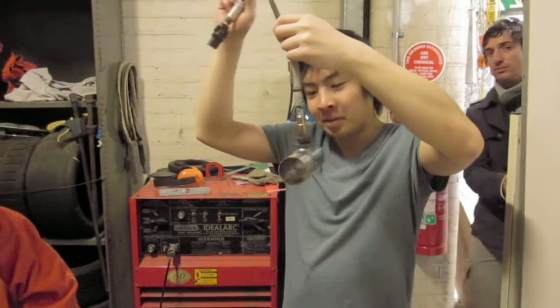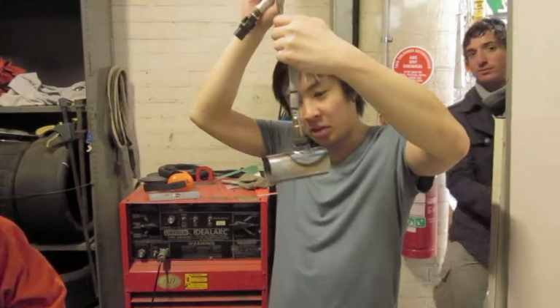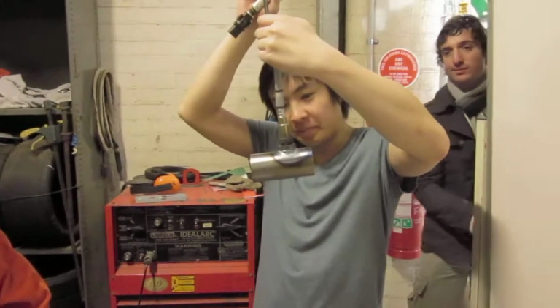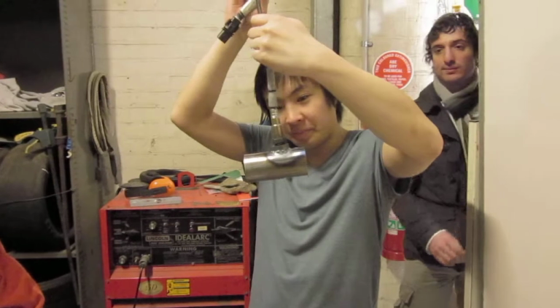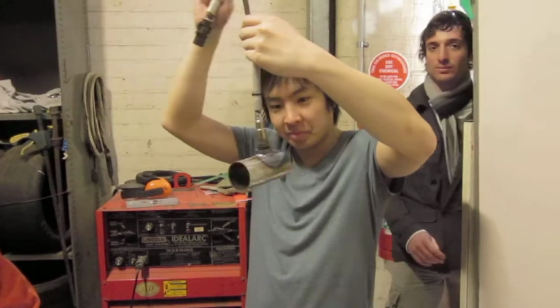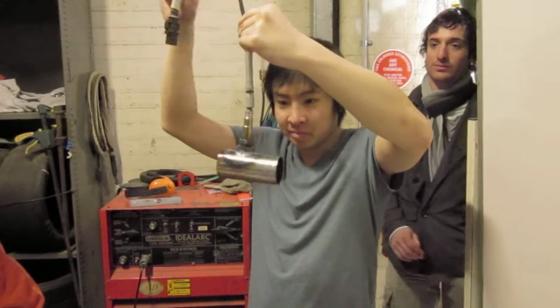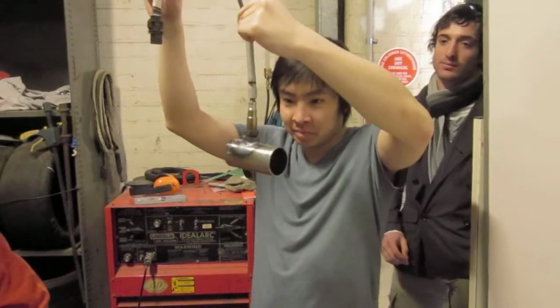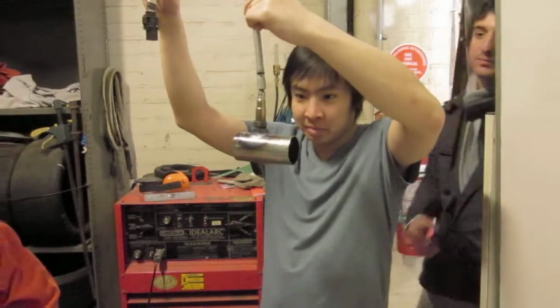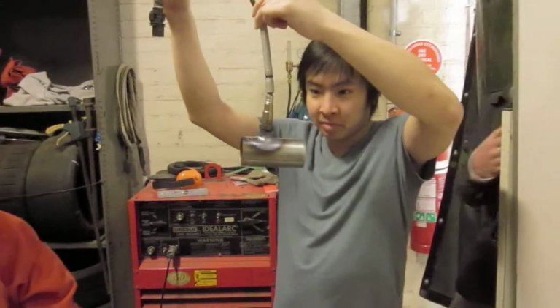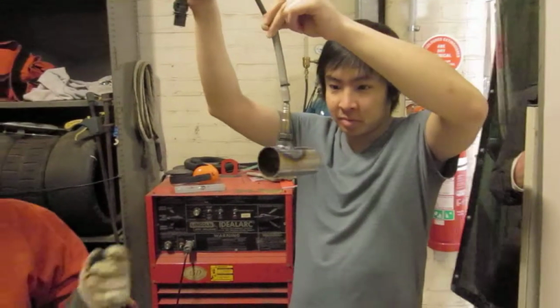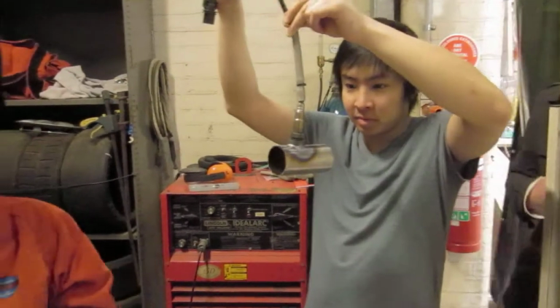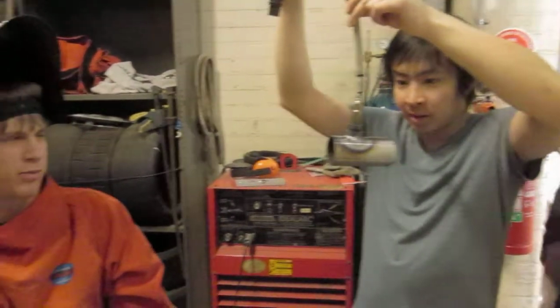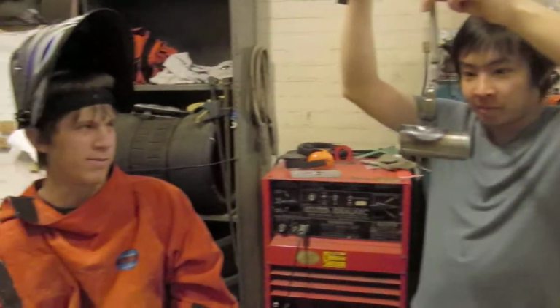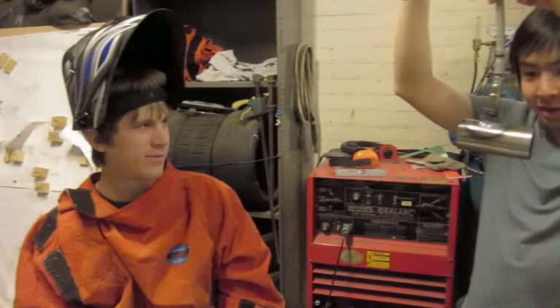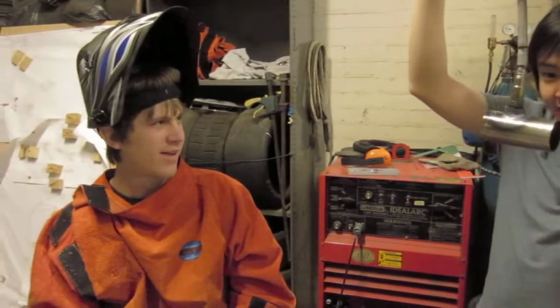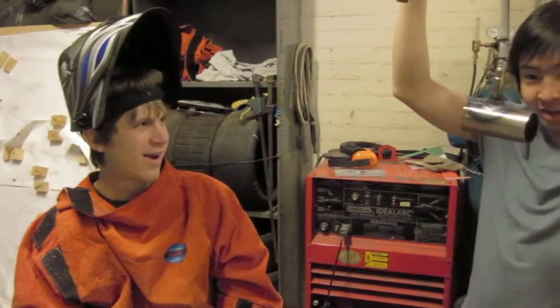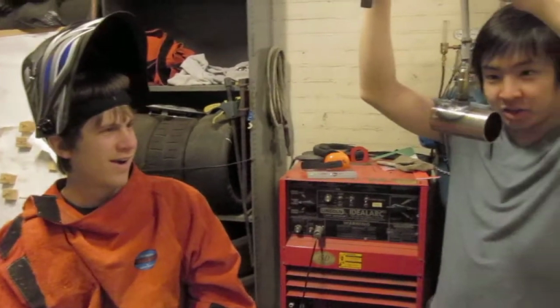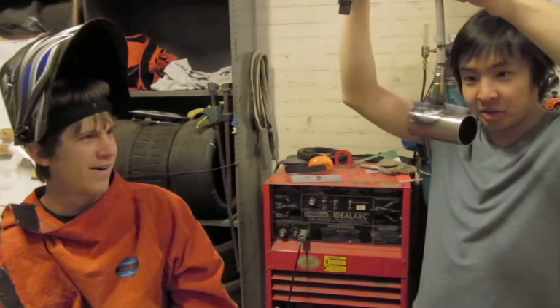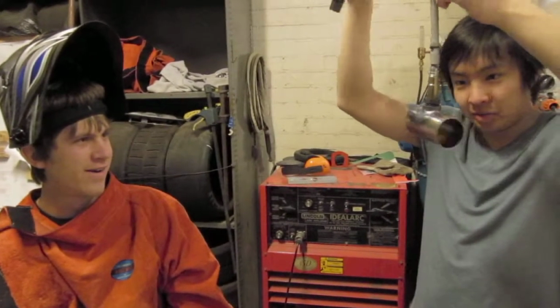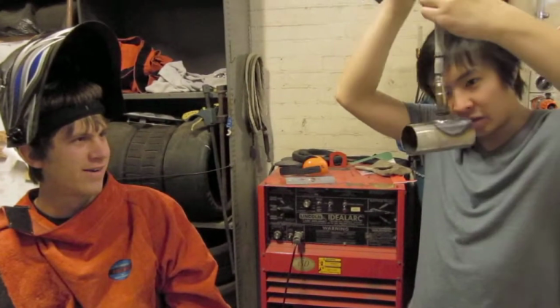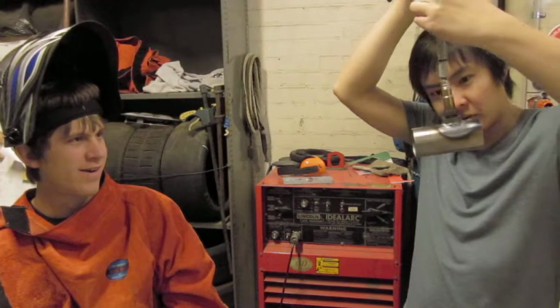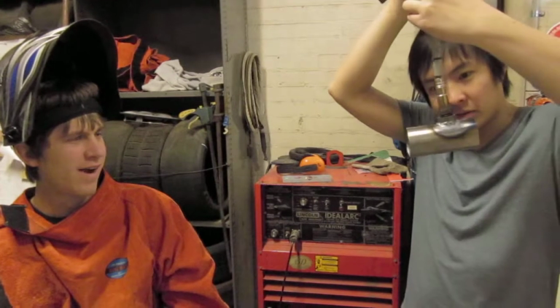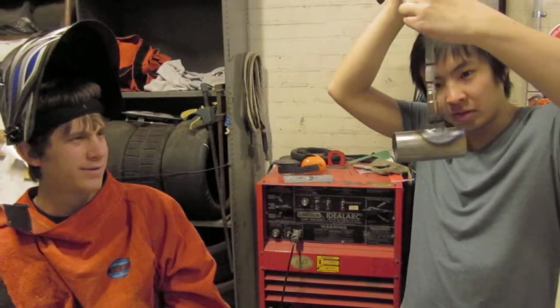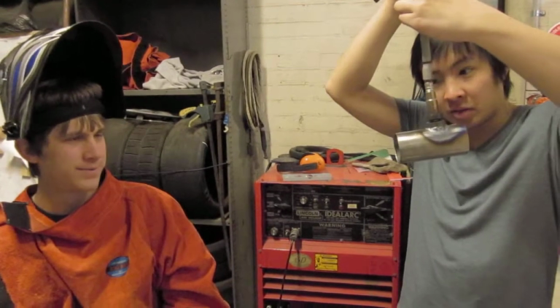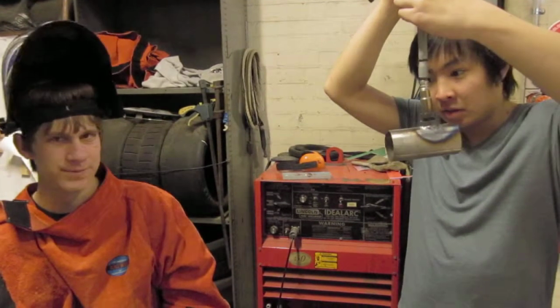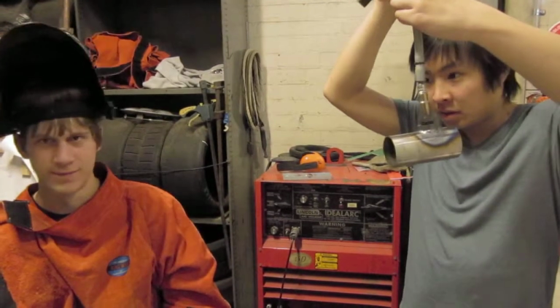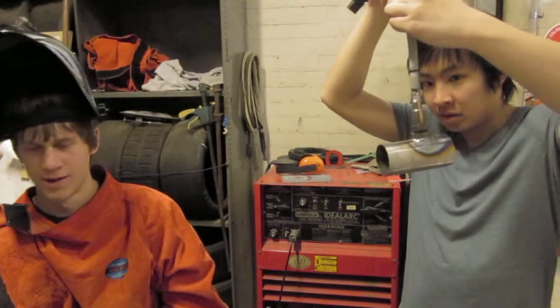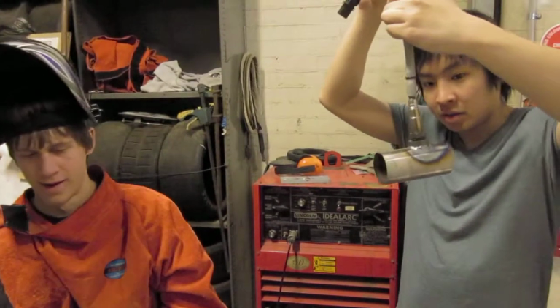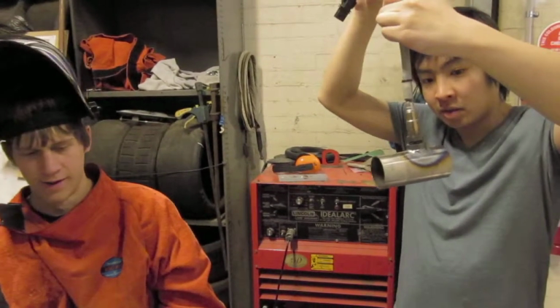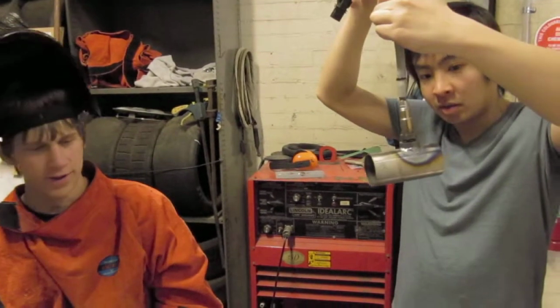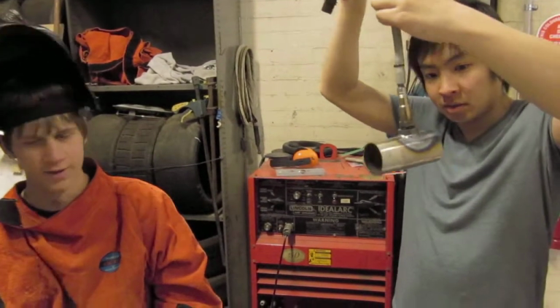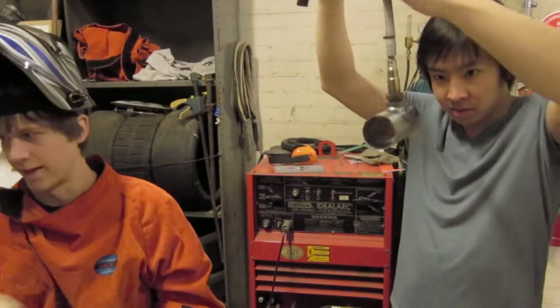Looks good. Yep, you see — big gap, no problem. Yeah, that's actually a really good one. Looks good. Okay, next.